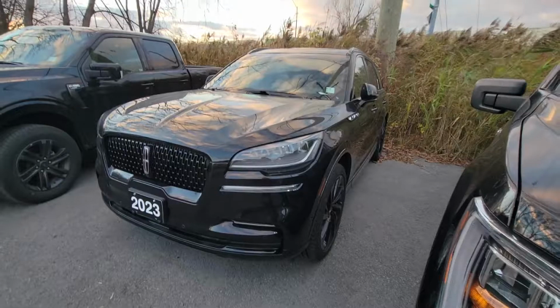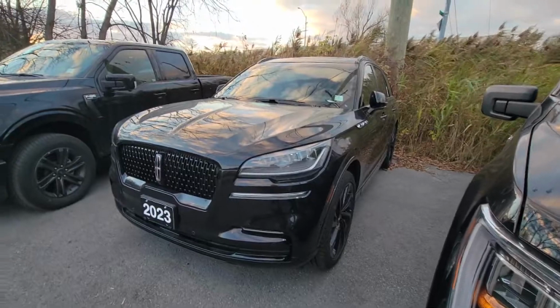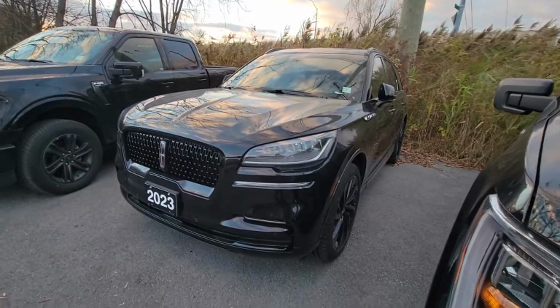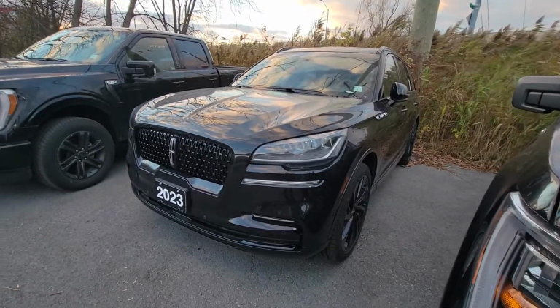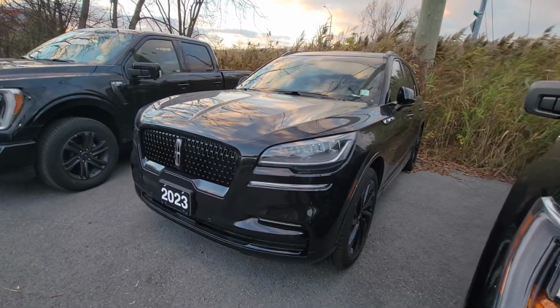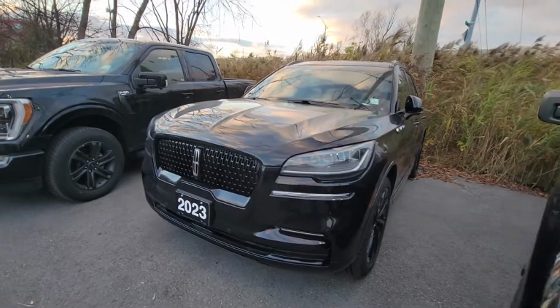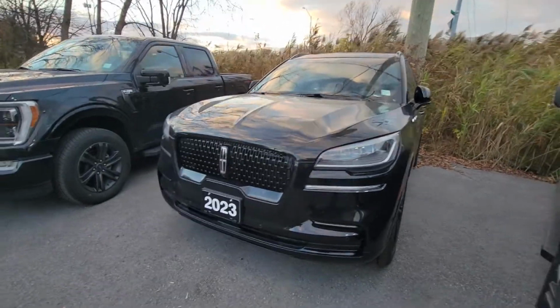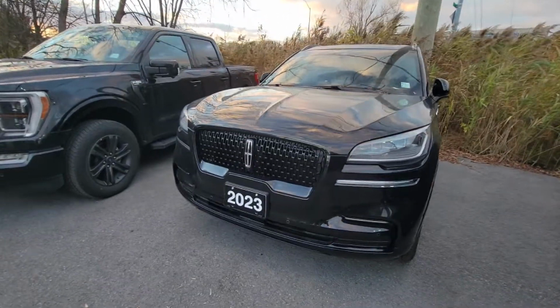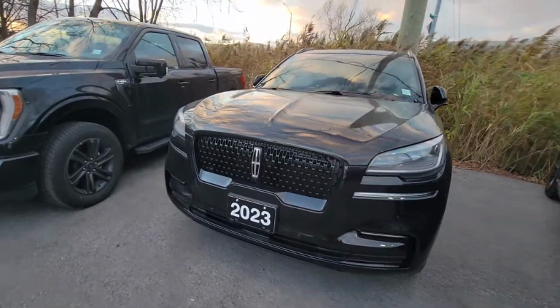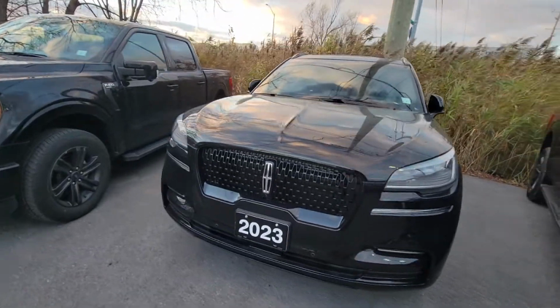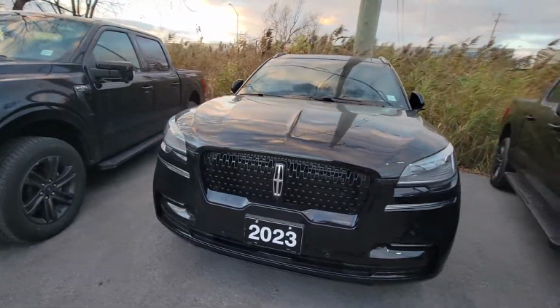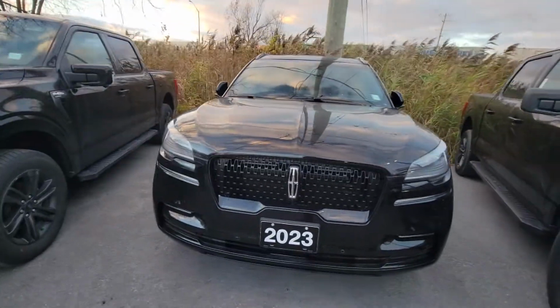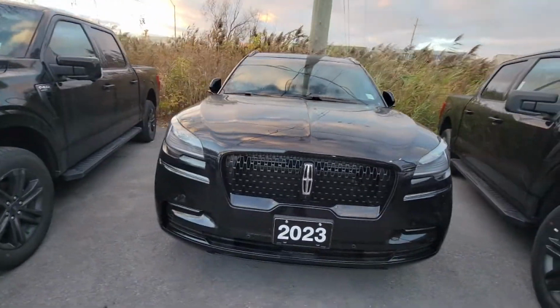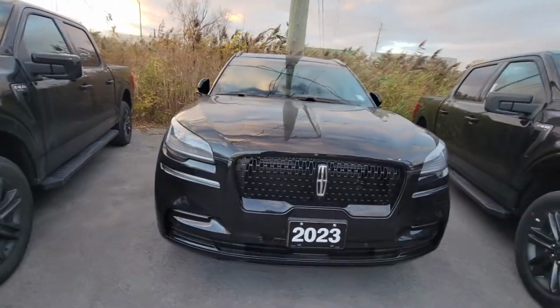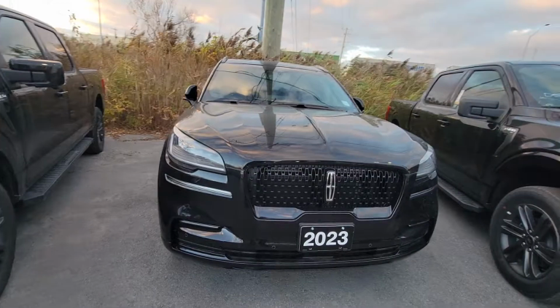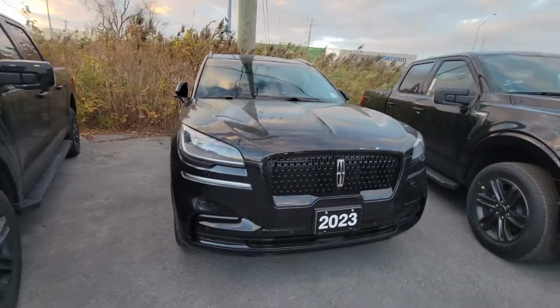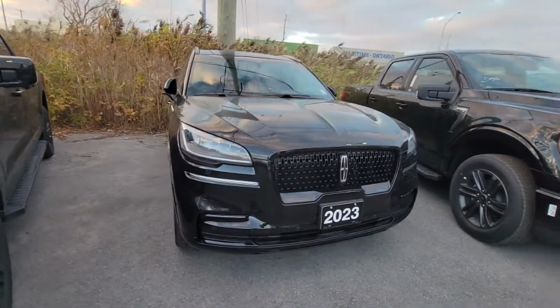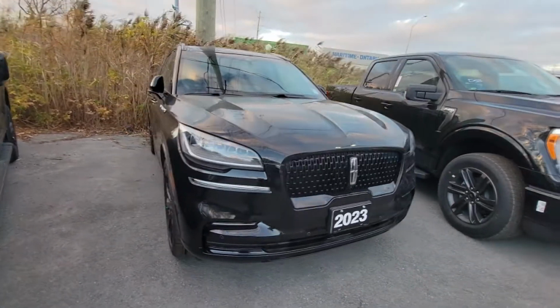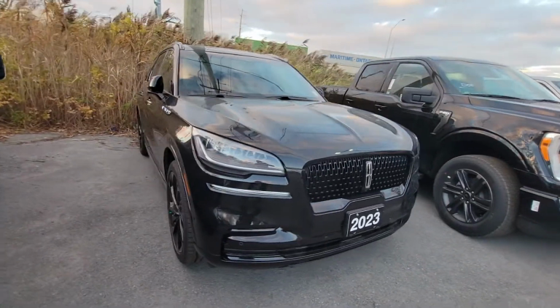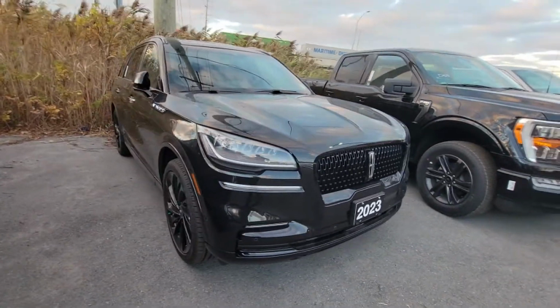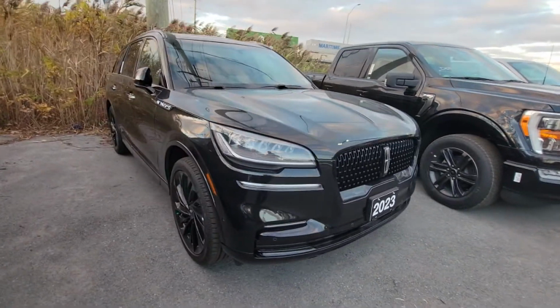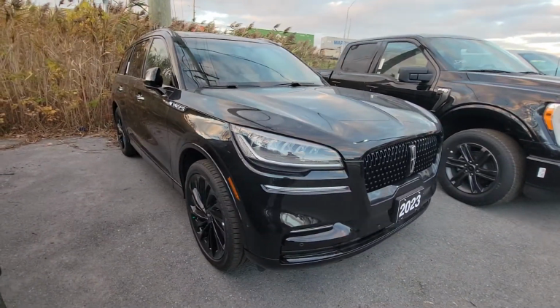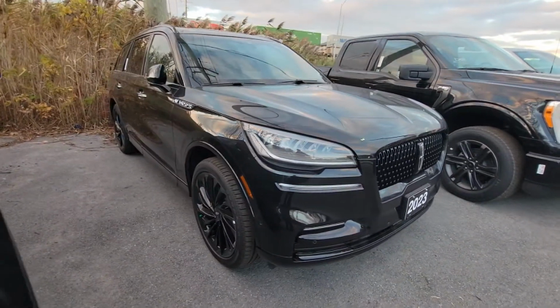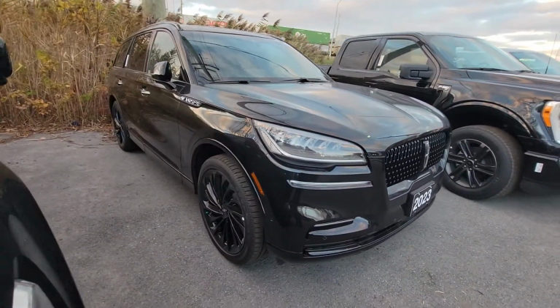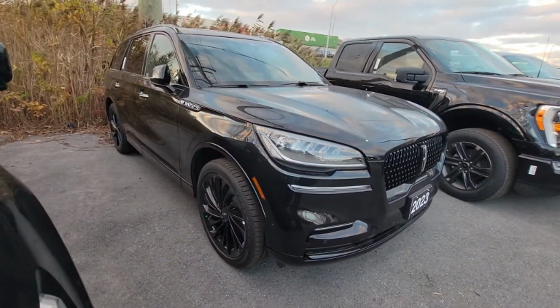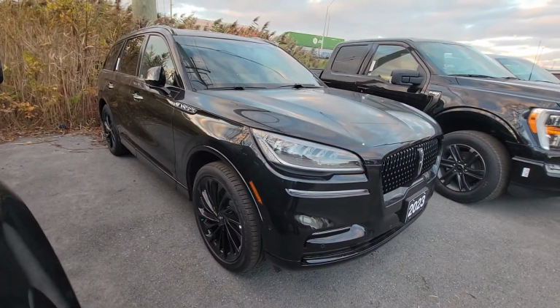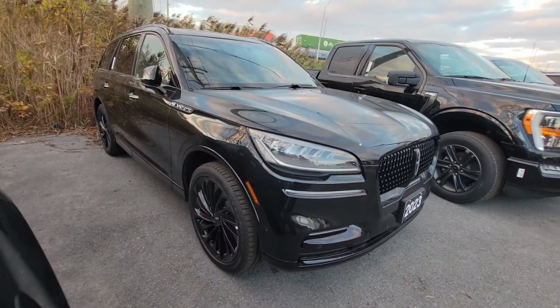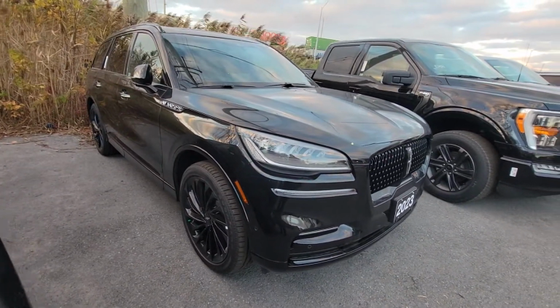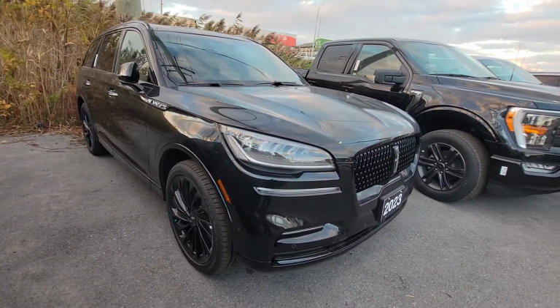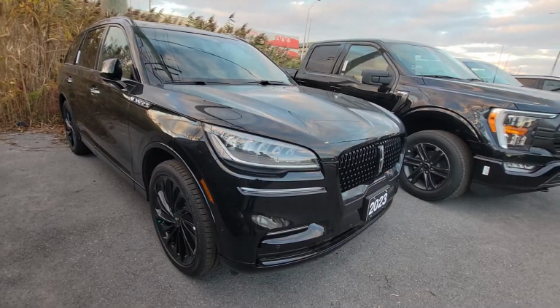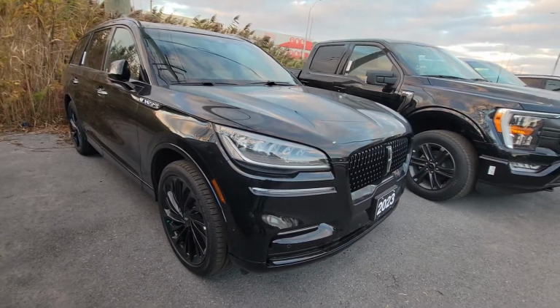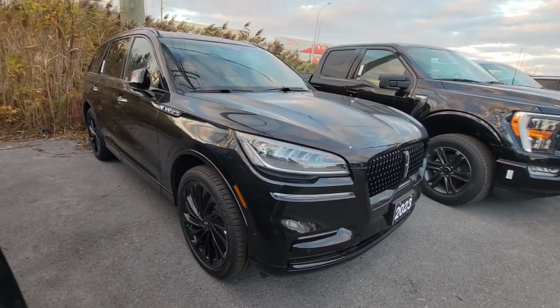Hey Jayton, this is Greg from Brain Ford Lincoln. Just want to do a quick video on this 2023 Aviator for your review. This is a reserve trim level with the jet appearance package, hence the black appearance as you can see here between the grille and the rims.